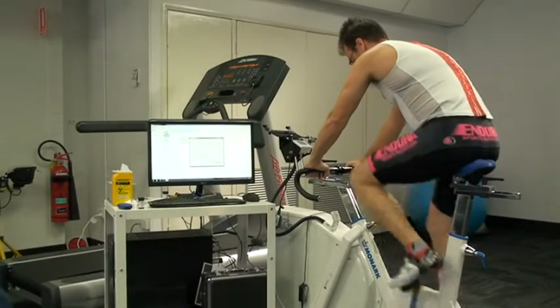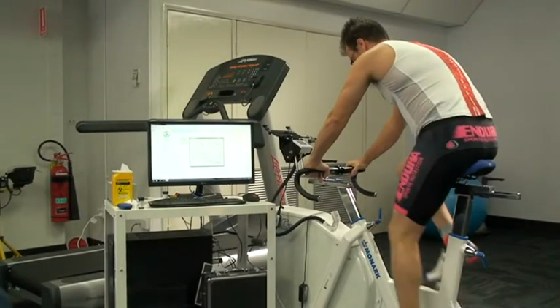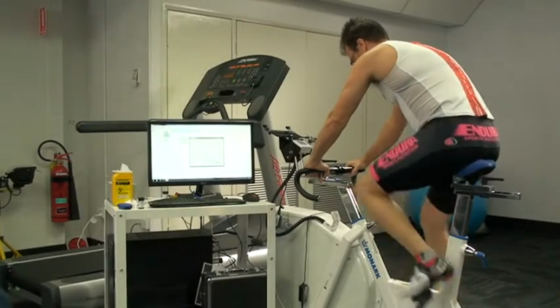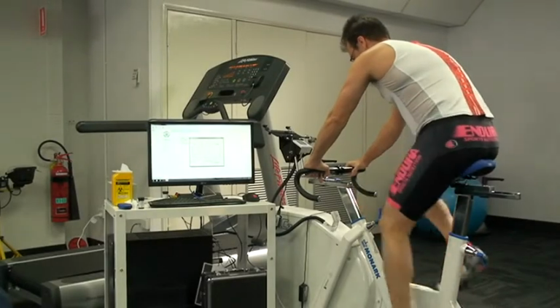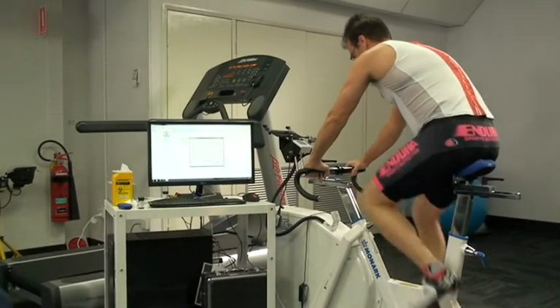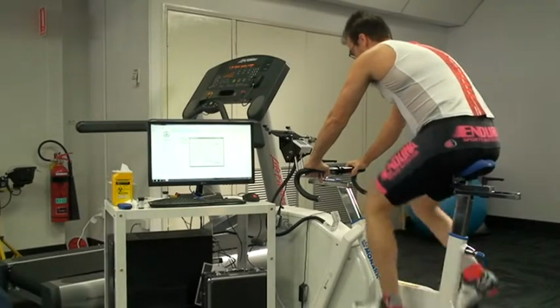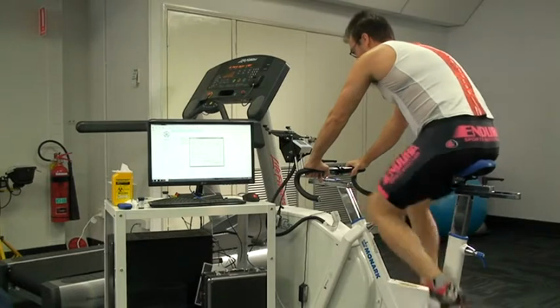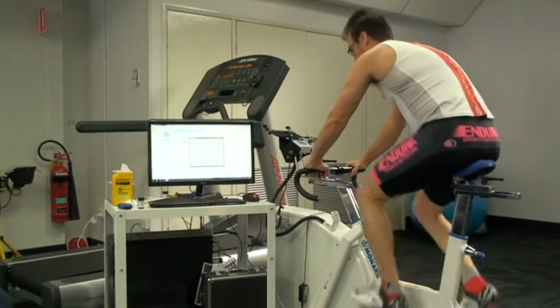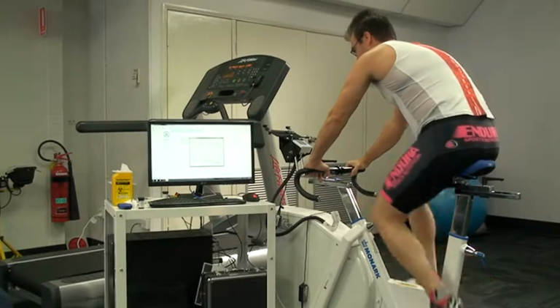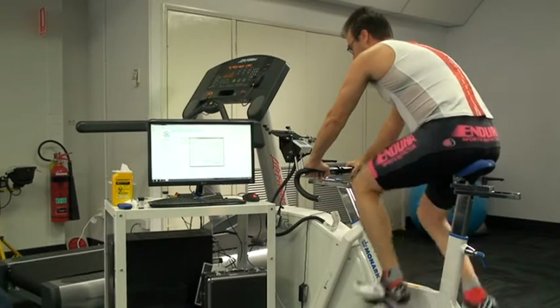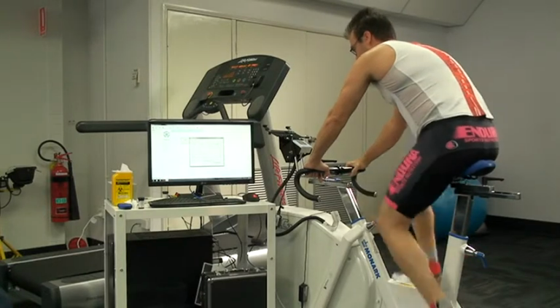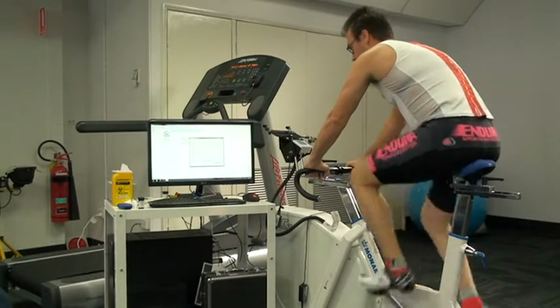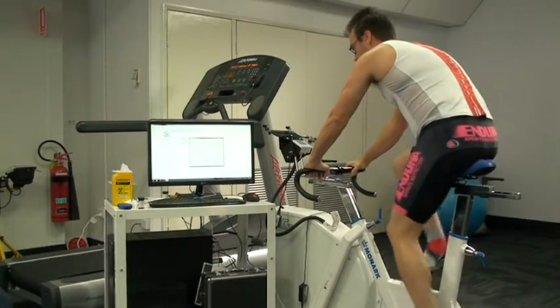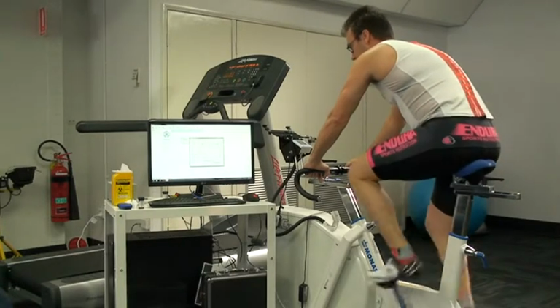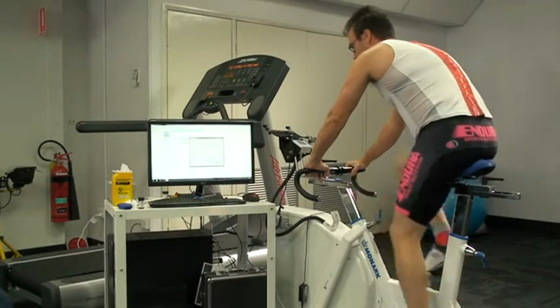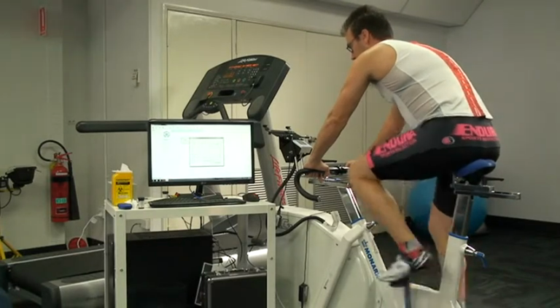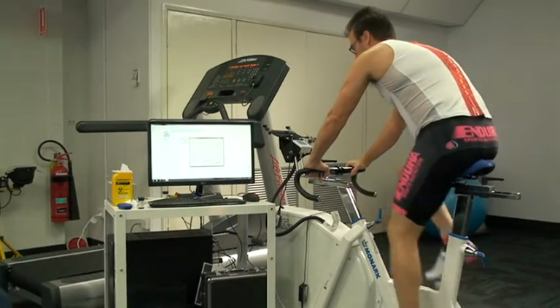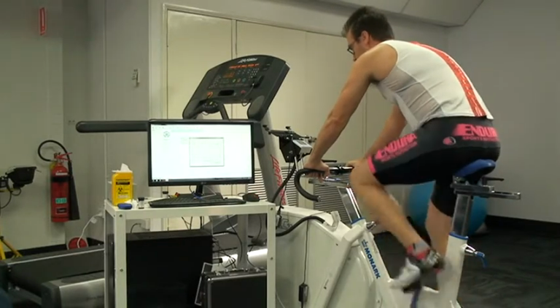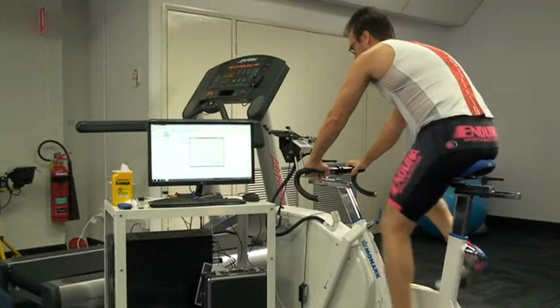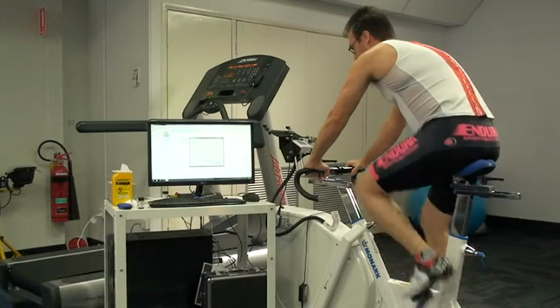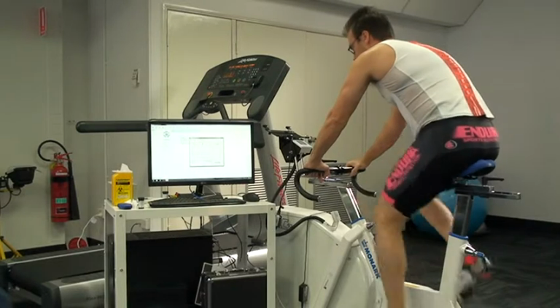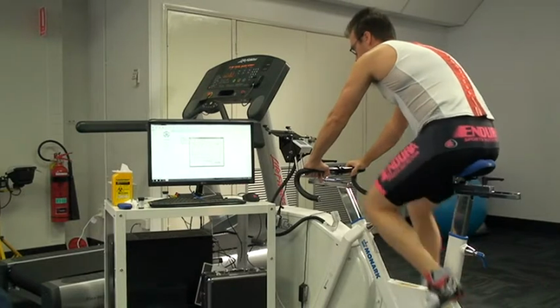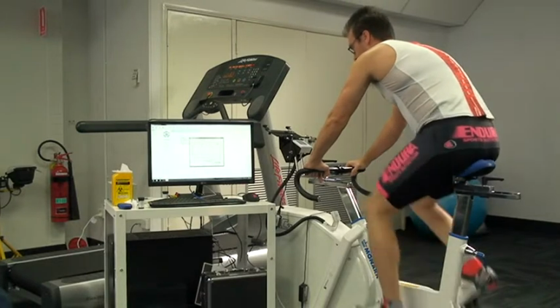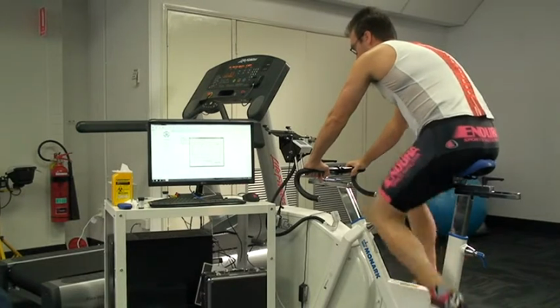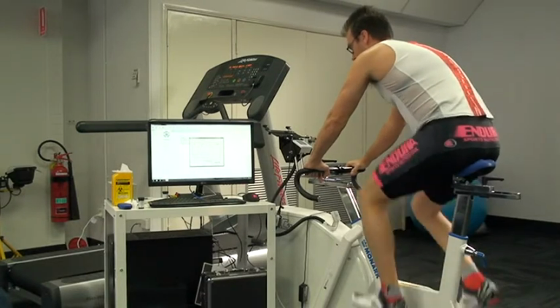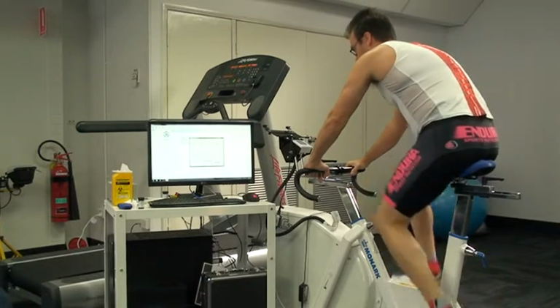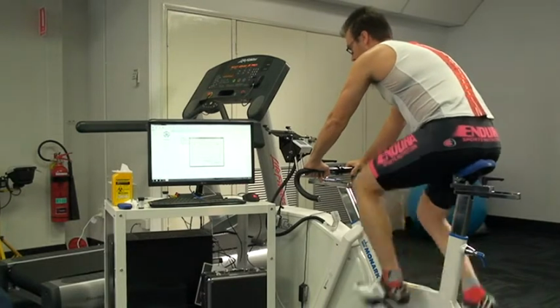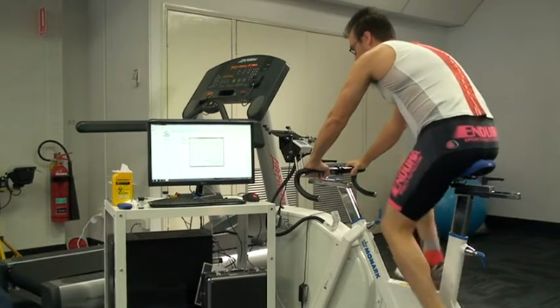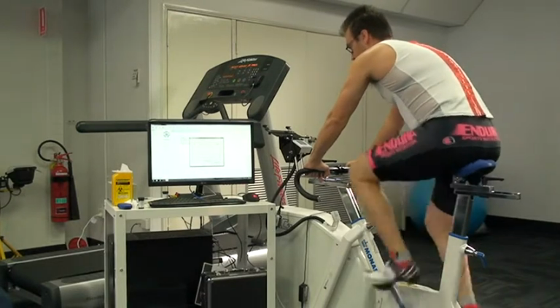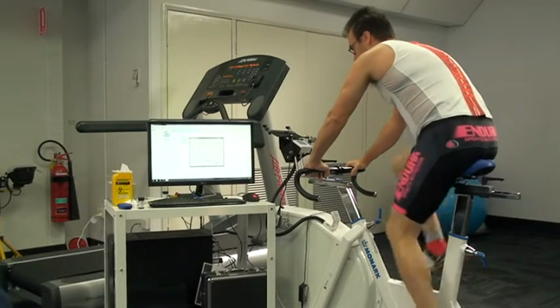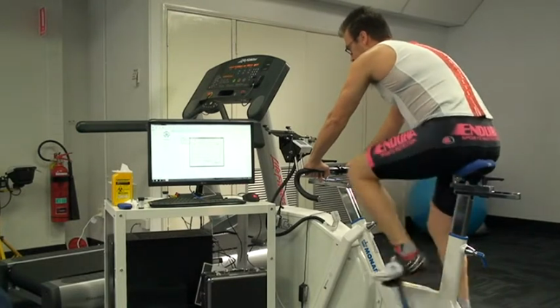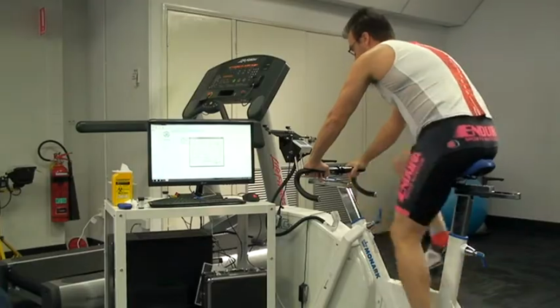The test is relatively easy to perform — it's not particularly strenuous, but it can give us very good data for a short and relatively easy test. Thanks again for watching the Institute of Sports and Spines Channel.